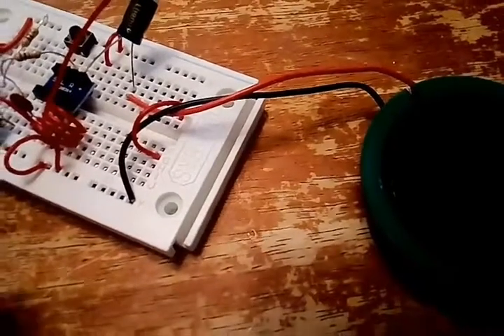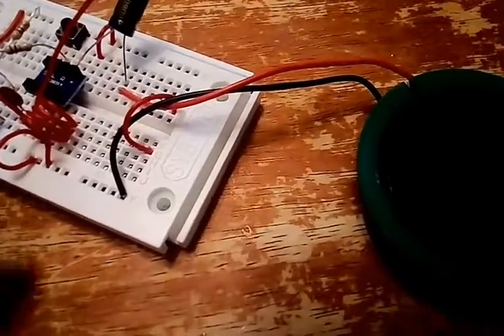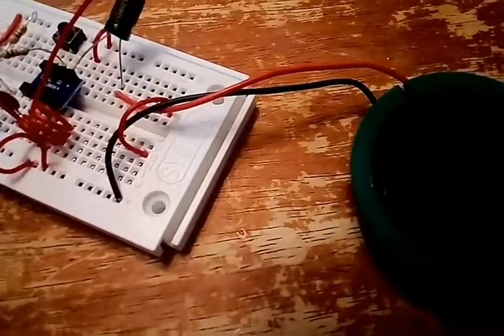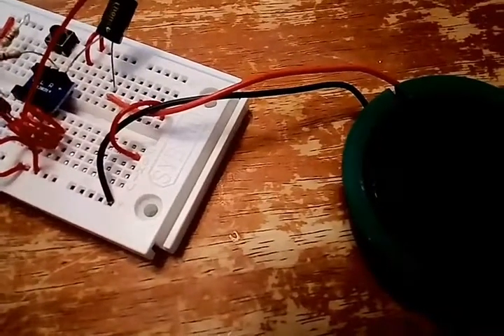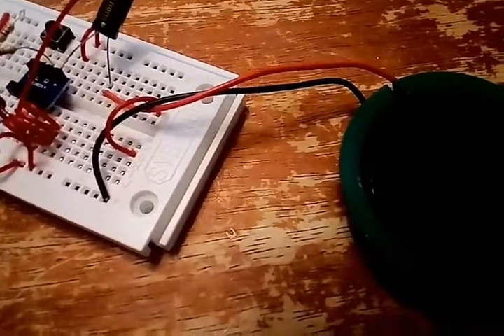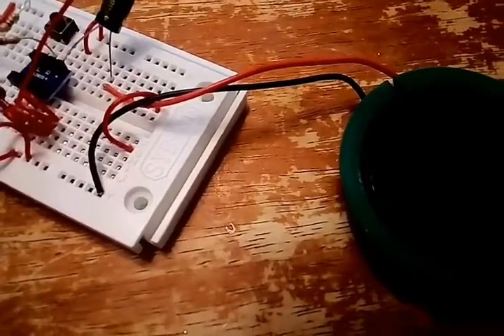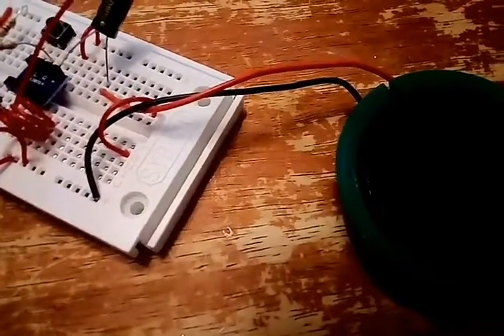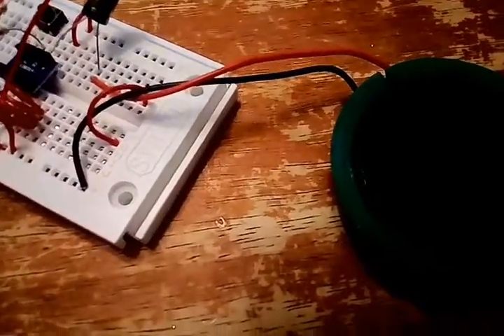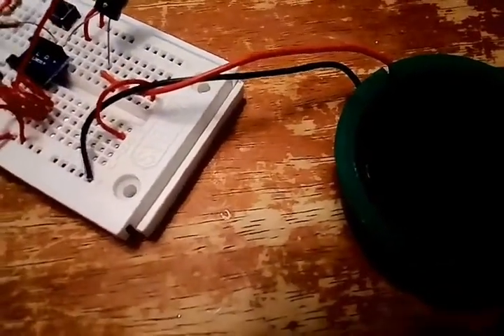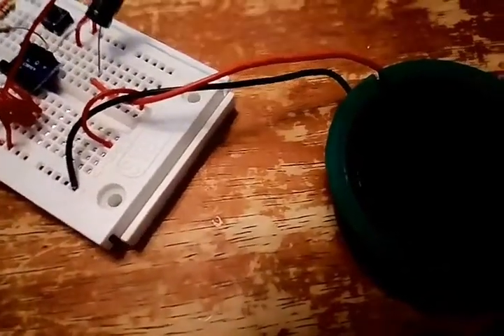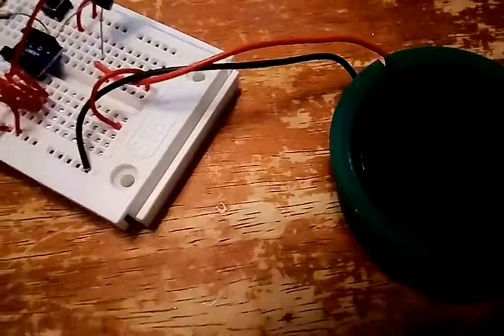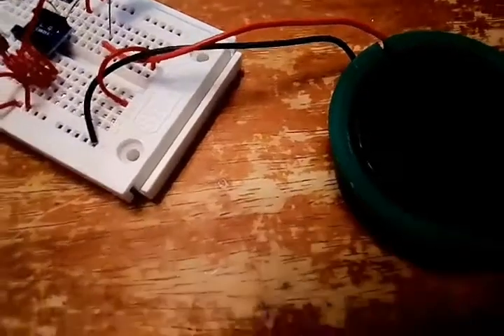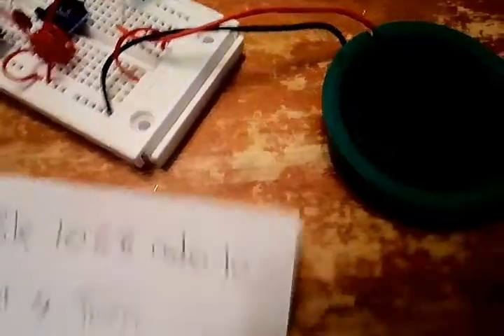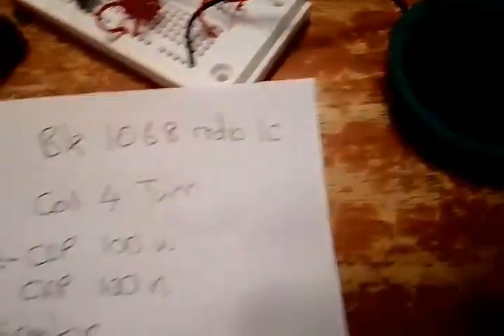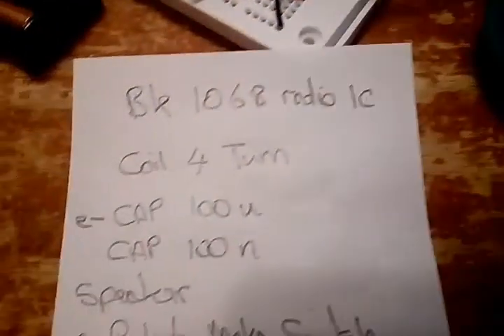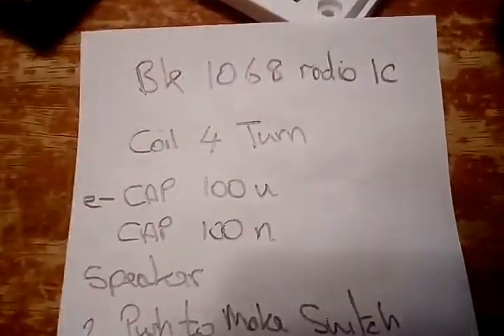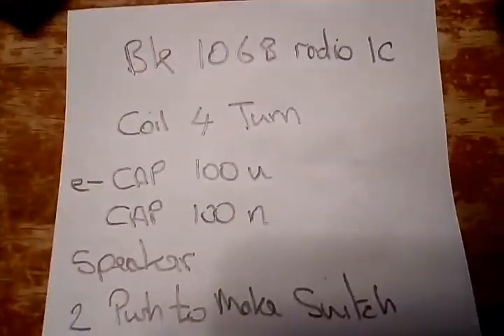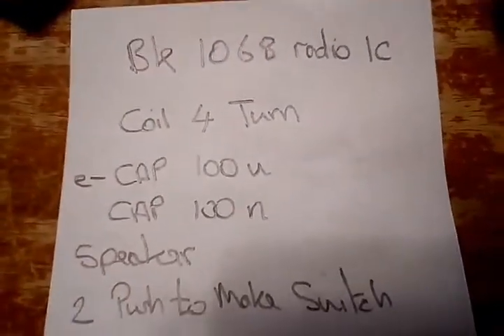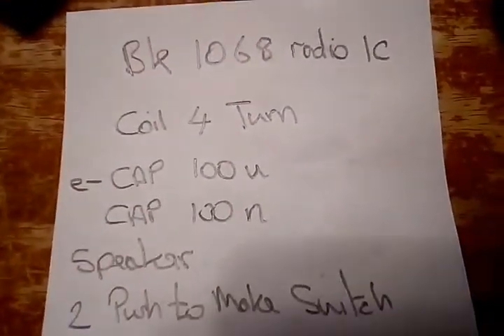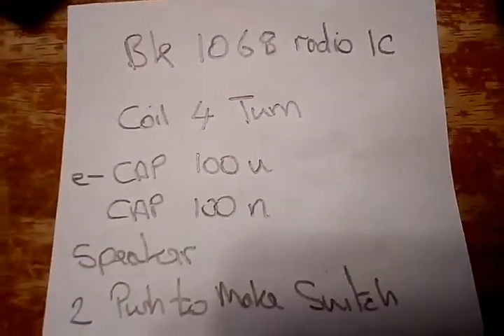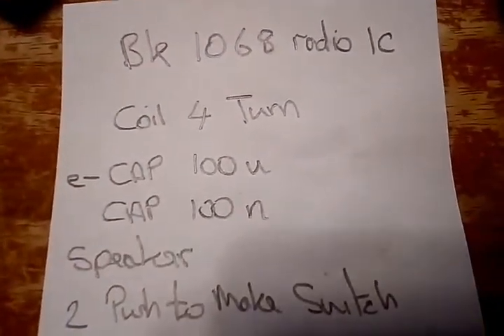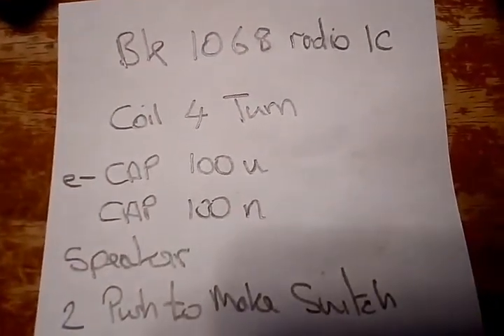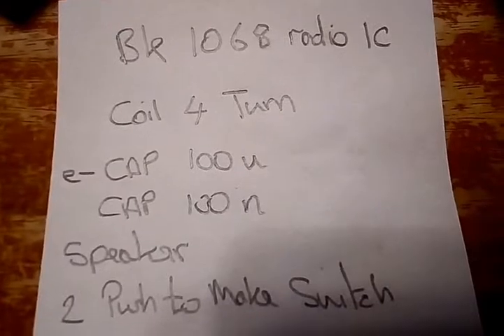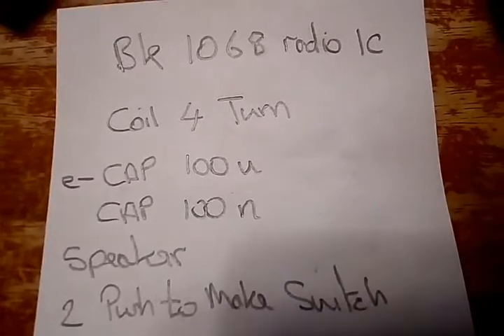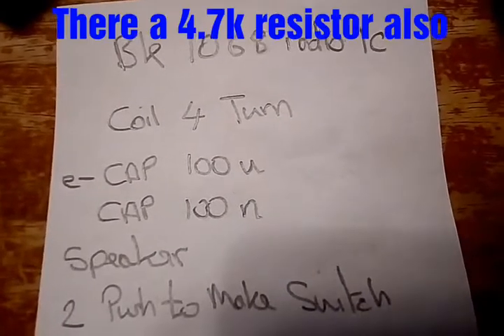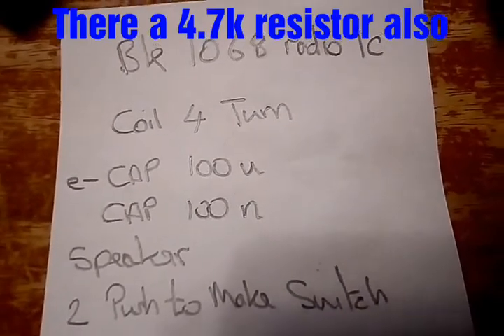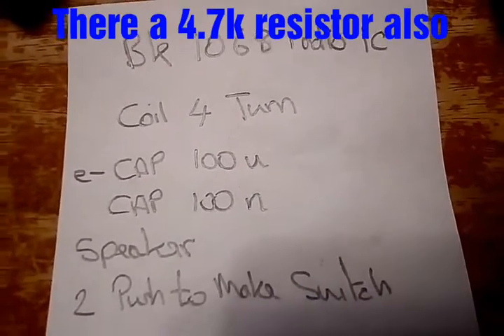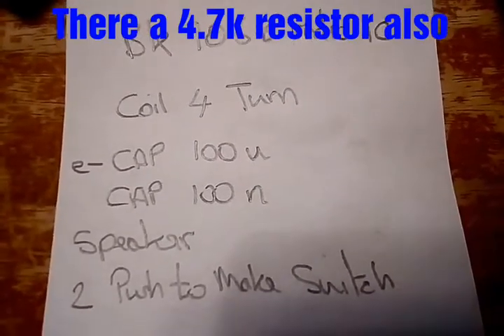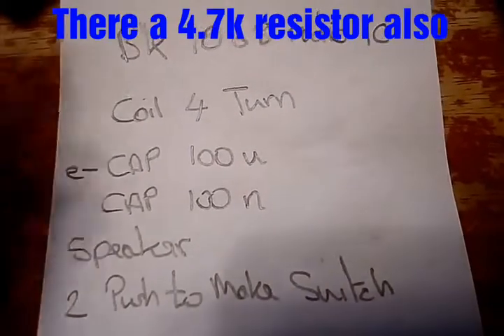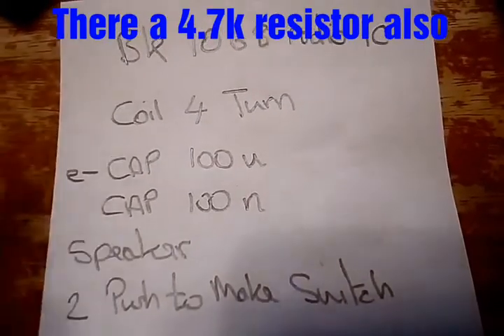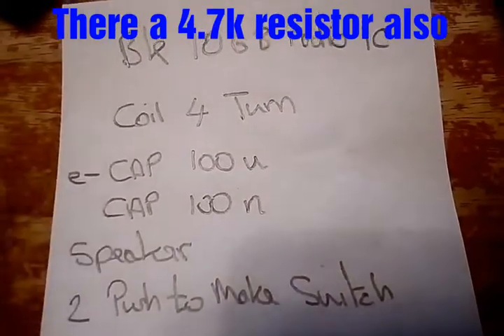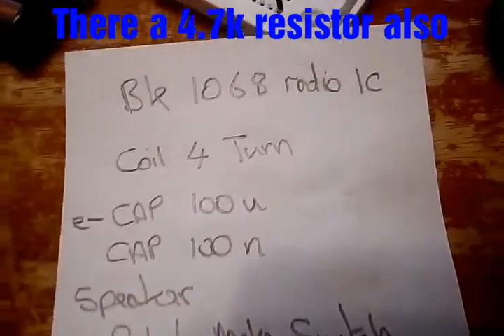All right, I'll just stop that a minute. There's the parts list if you want to build it, and I've got a circuit diagram for you as well if you want to have a go at it.